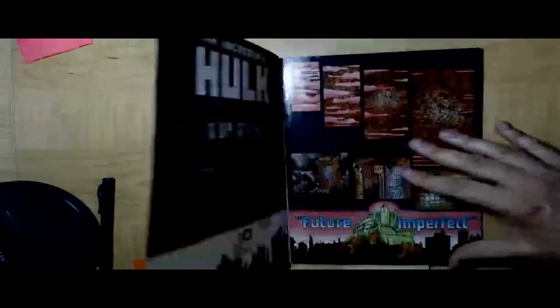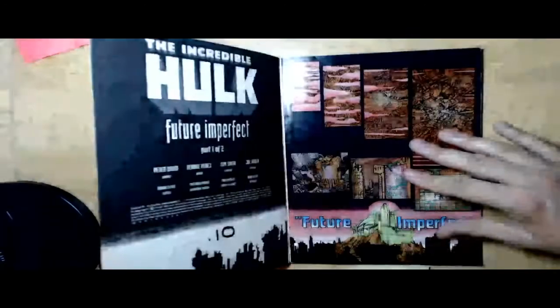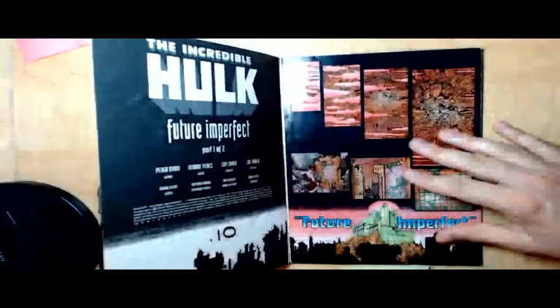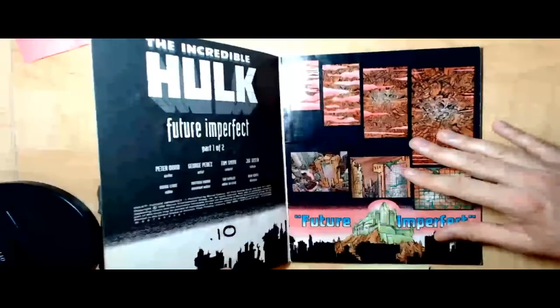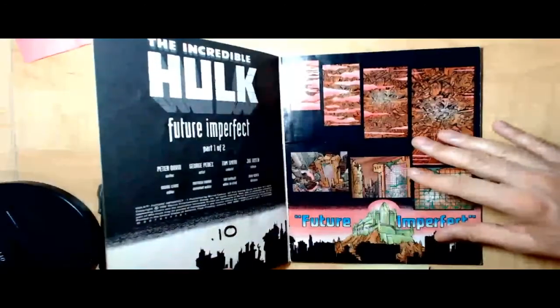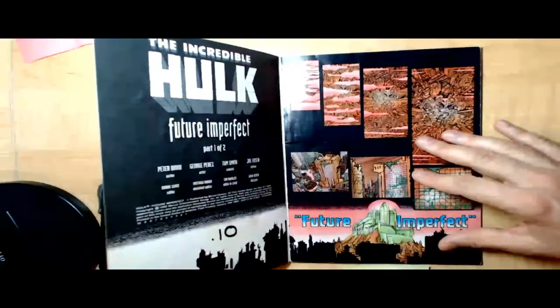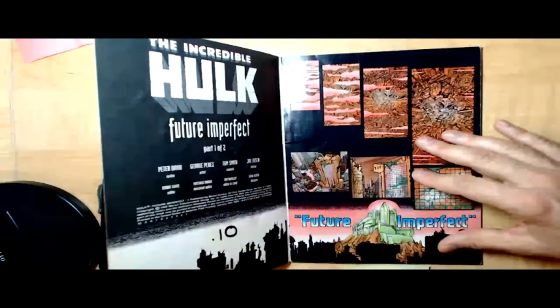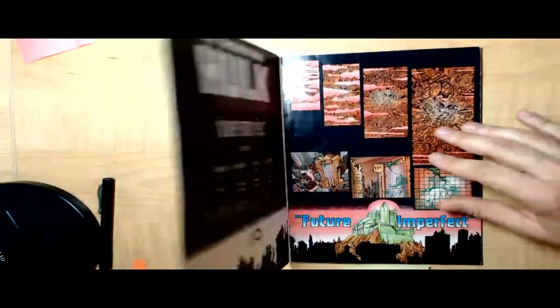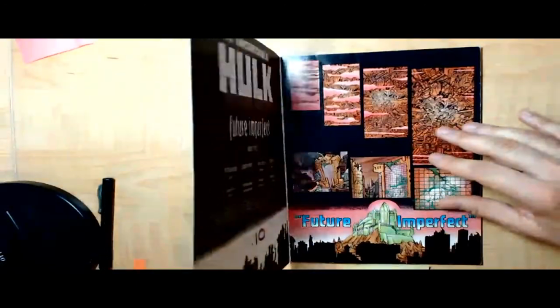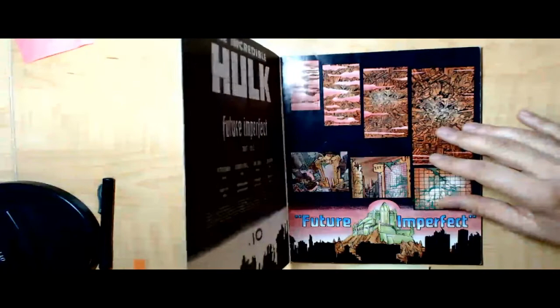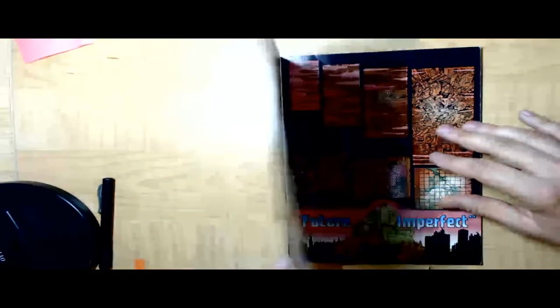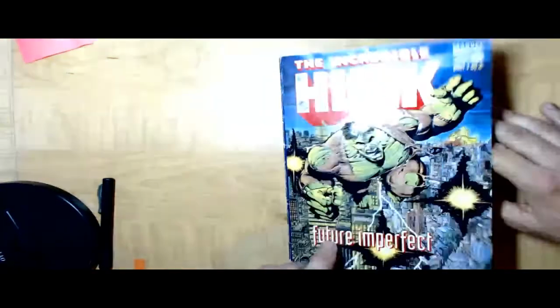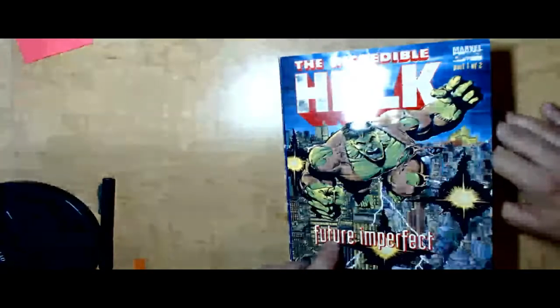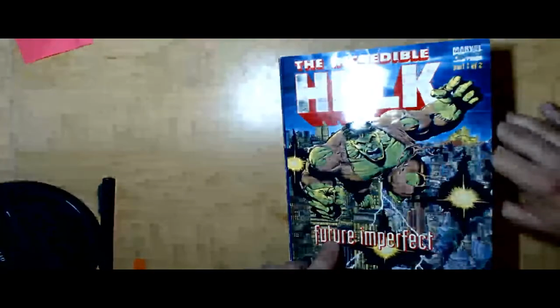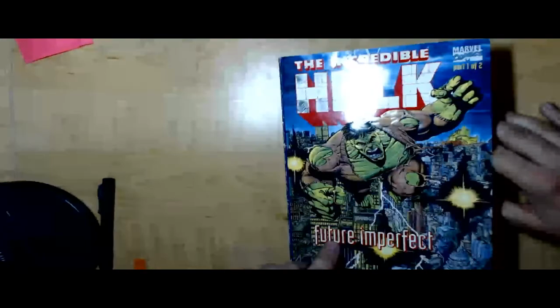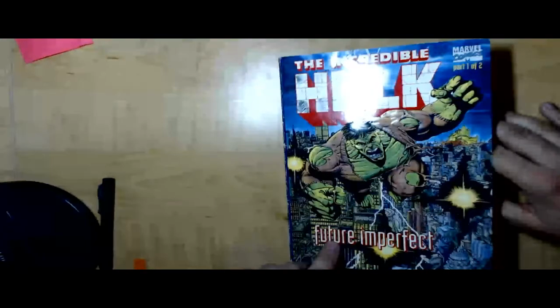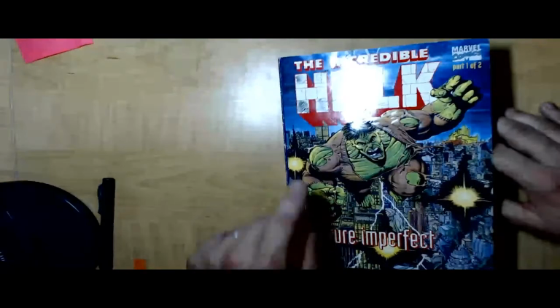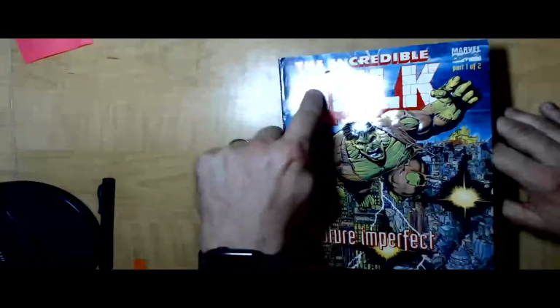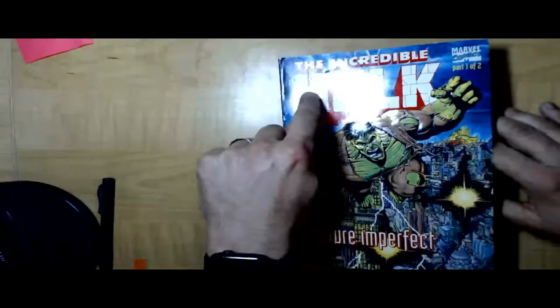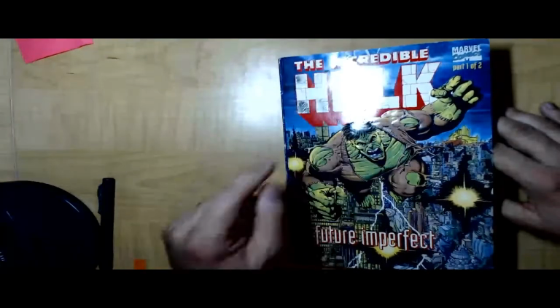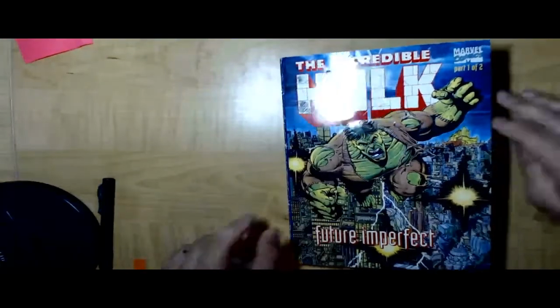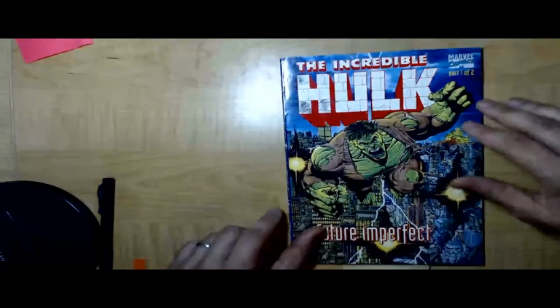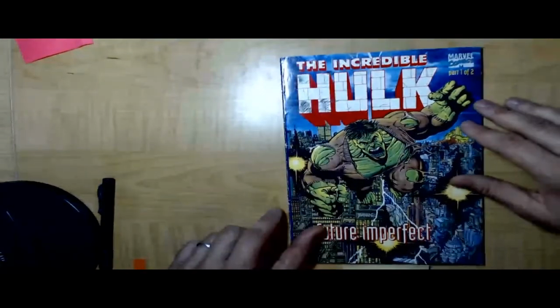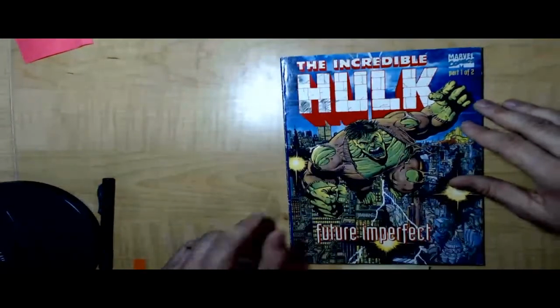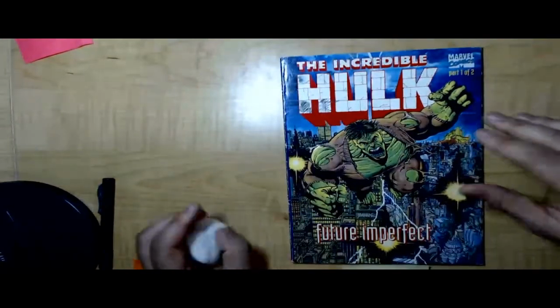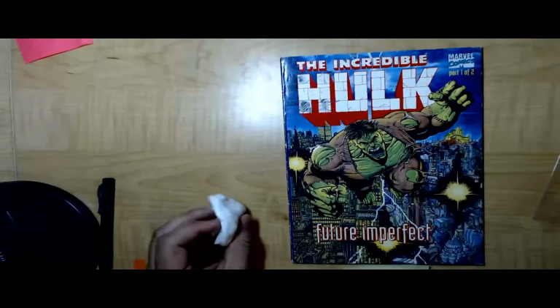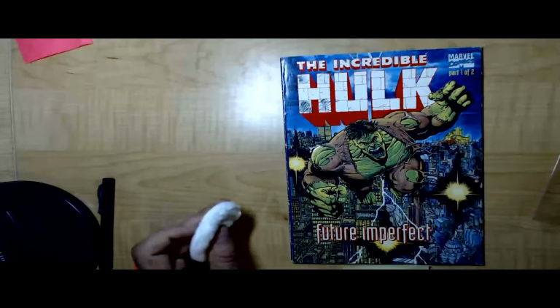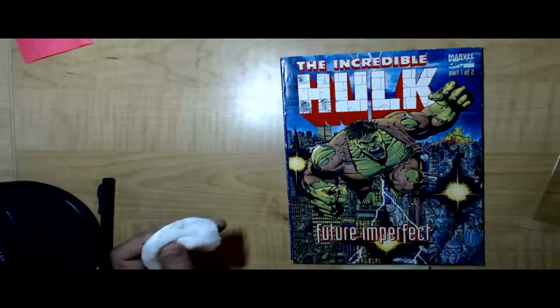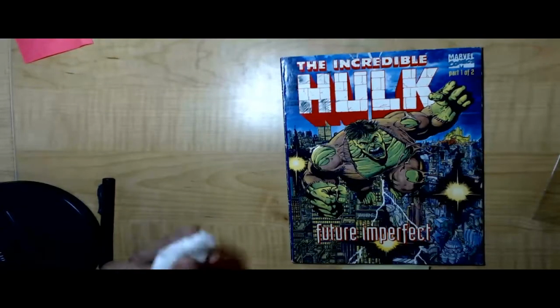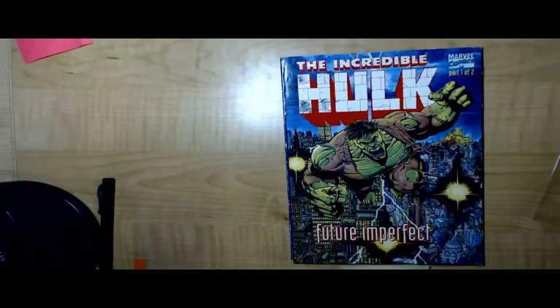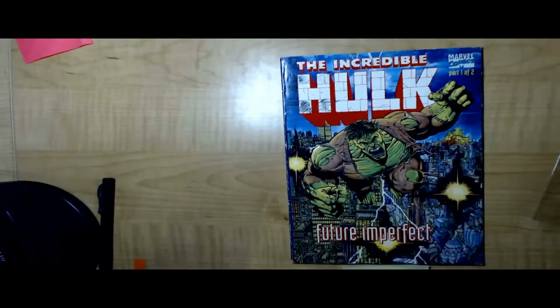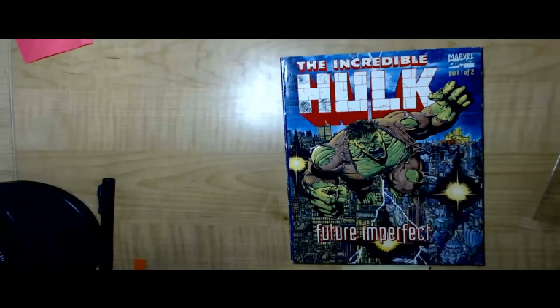The pages are glossy too, so we're kind of limited in what we can do, but there are some tricks — some things that we could do. So we're going to start by trying to remove this ink from this cover.